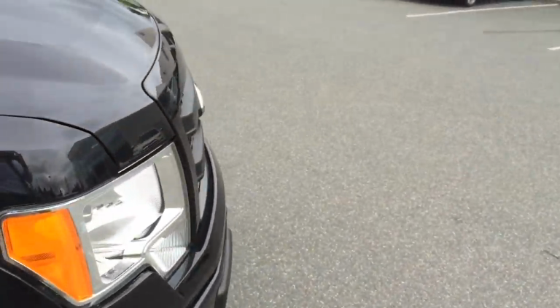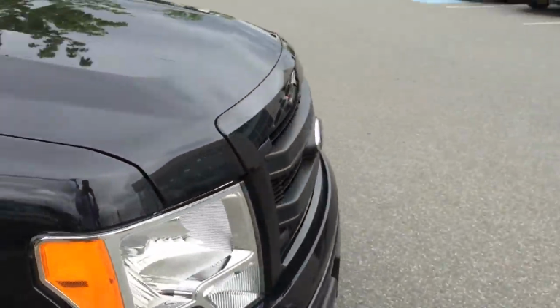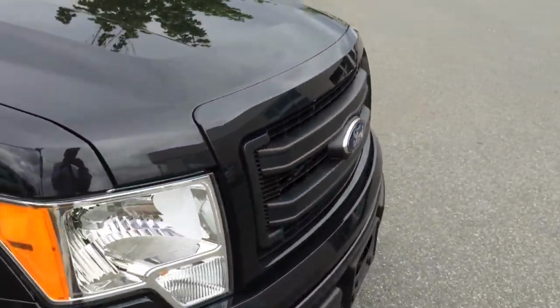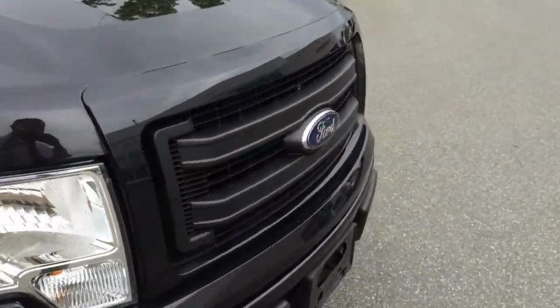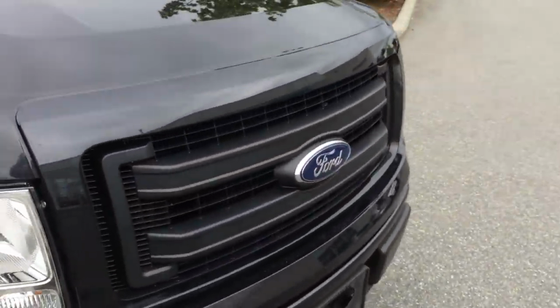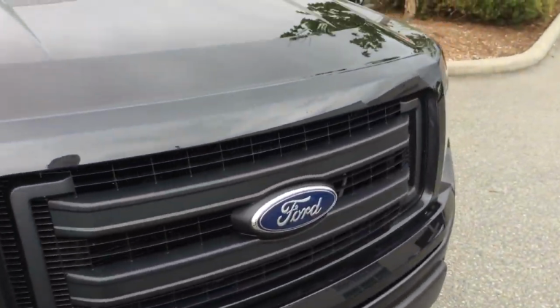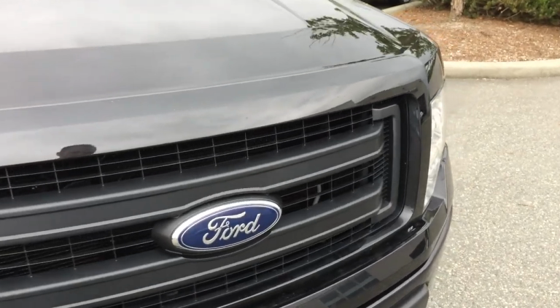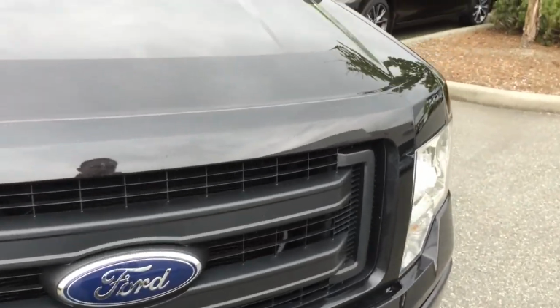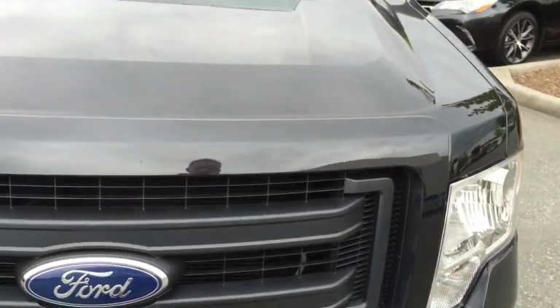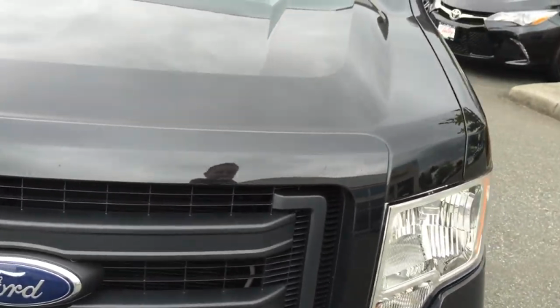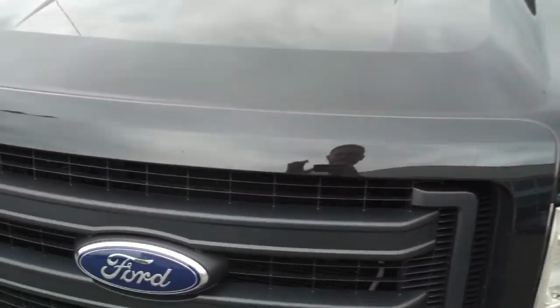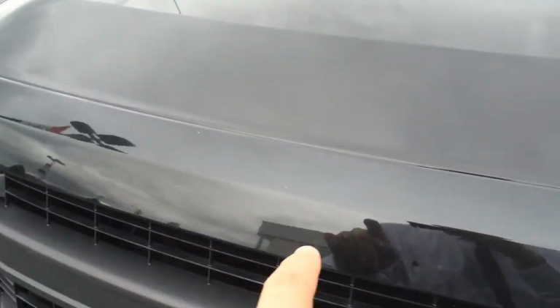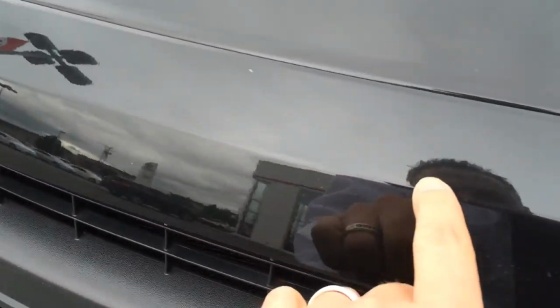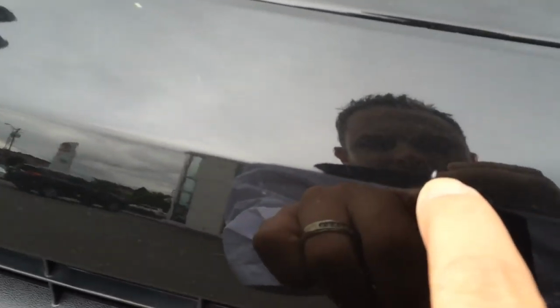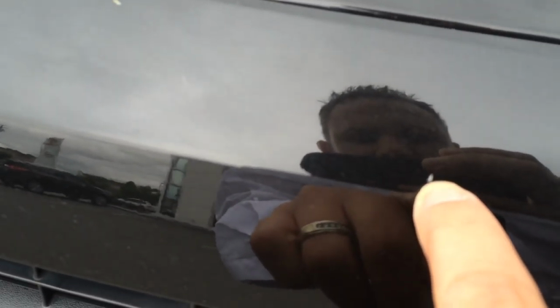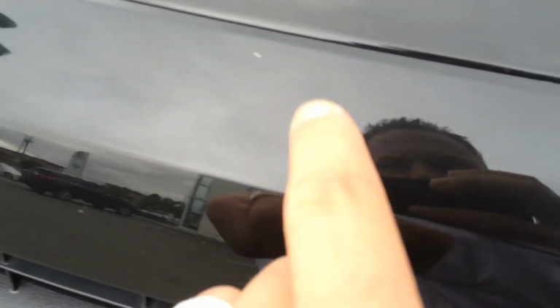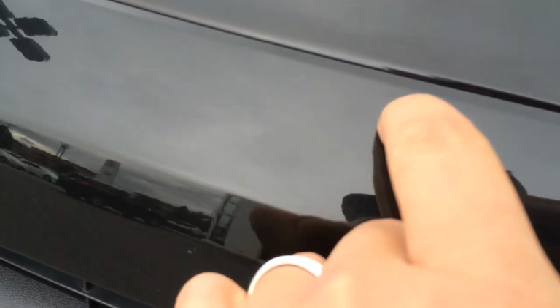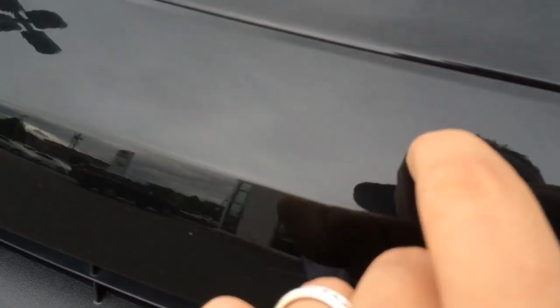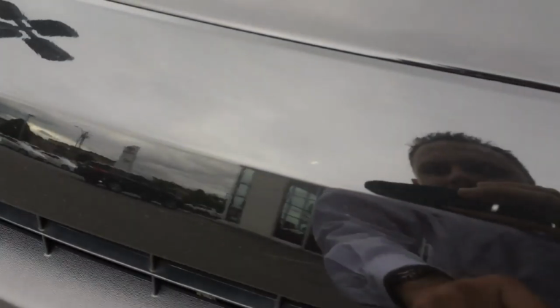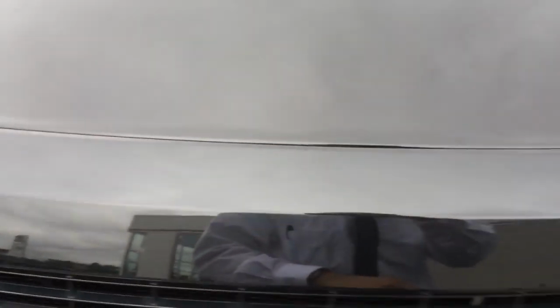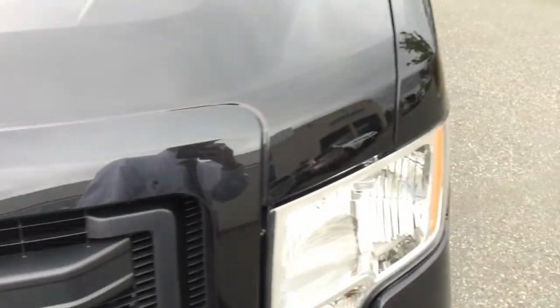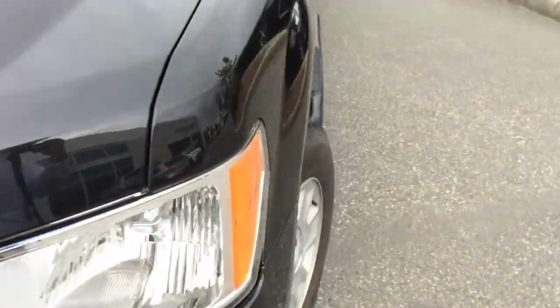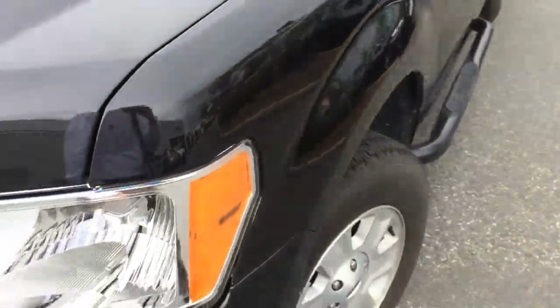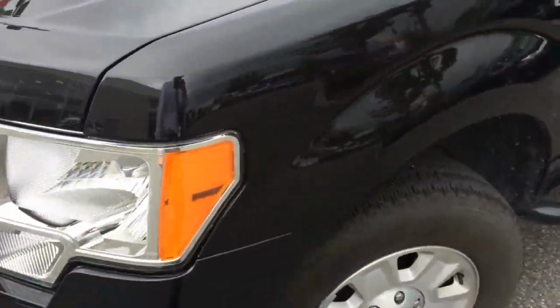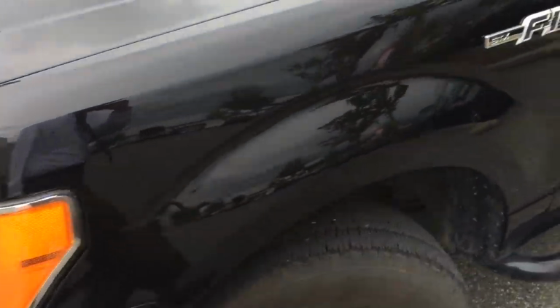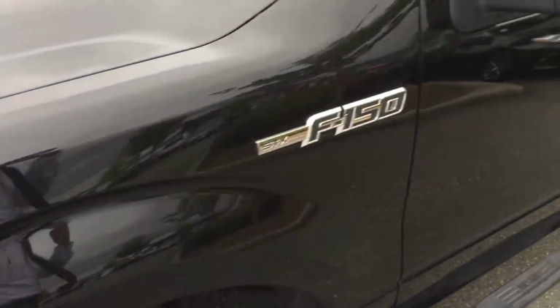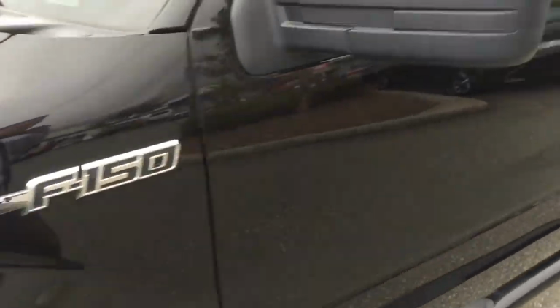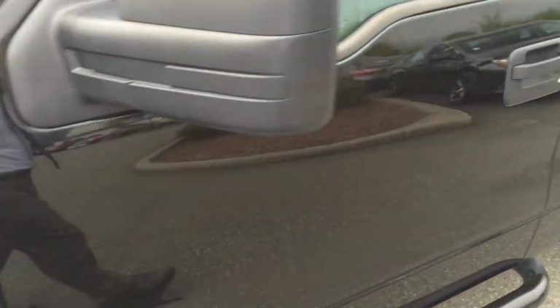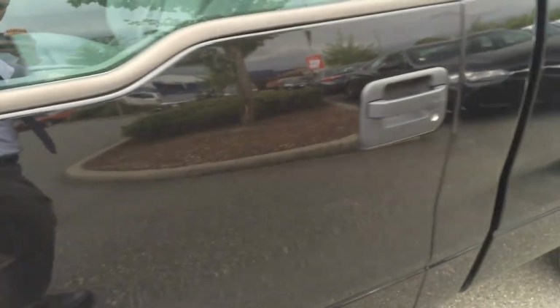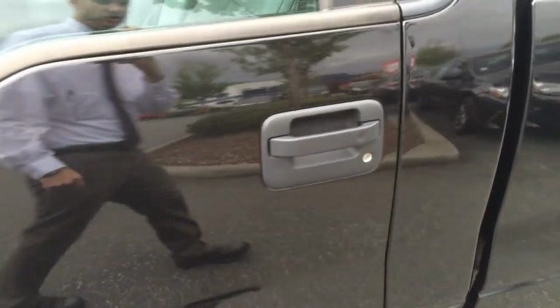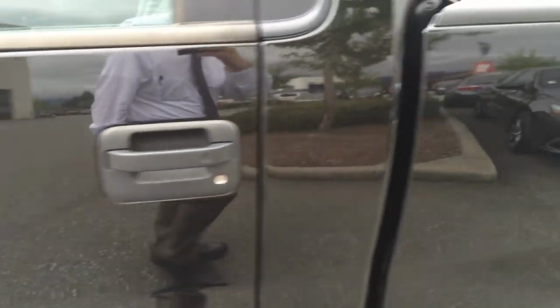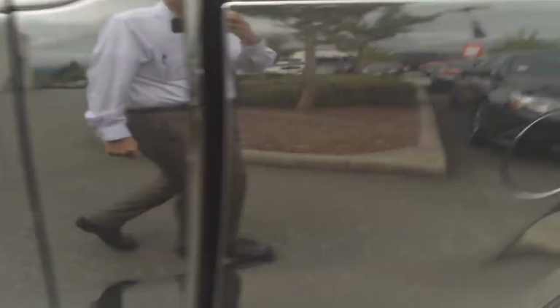It's very, very clean. There's not a lot of chips, marks or scratches I can point out. There are a couple of minor chips here in the black paint — very, very minor. And then there is a chip on the passenger door I'll point out.